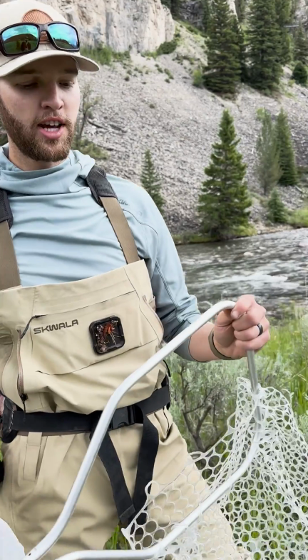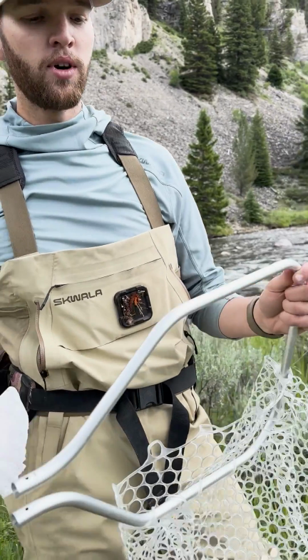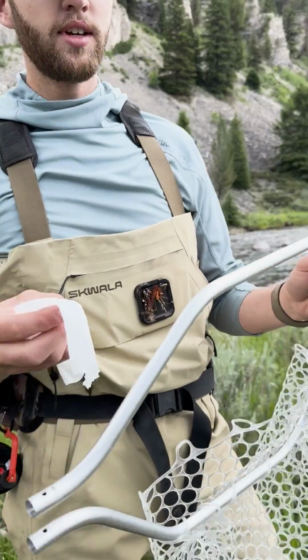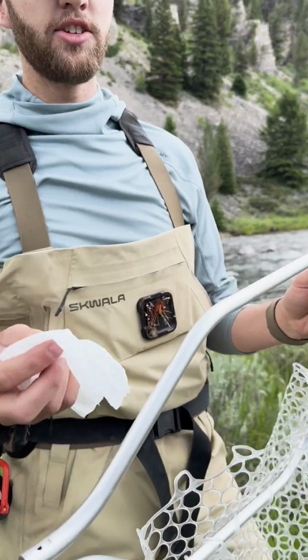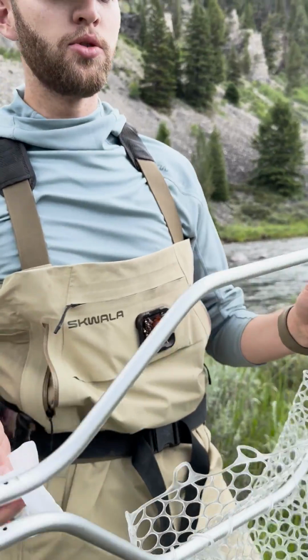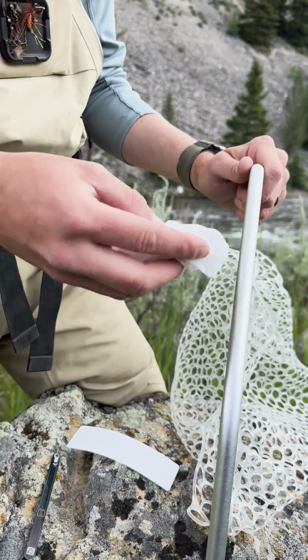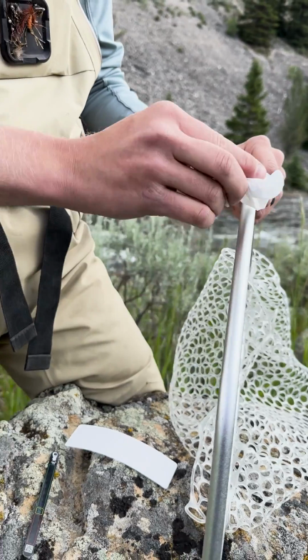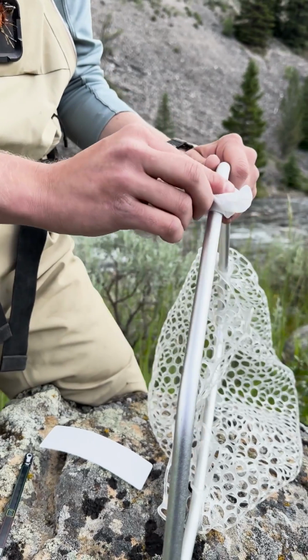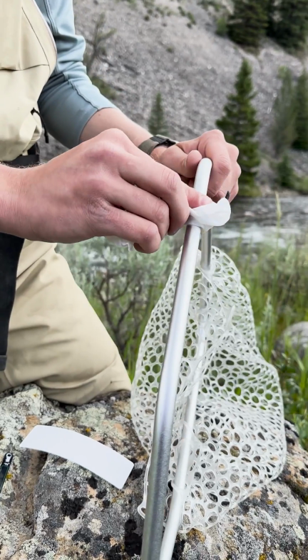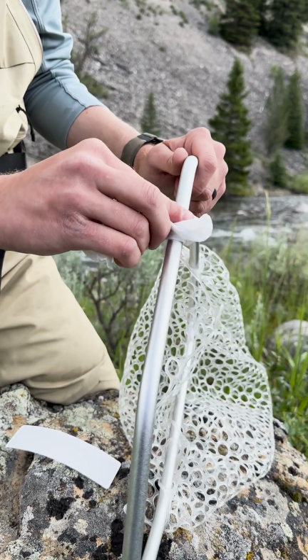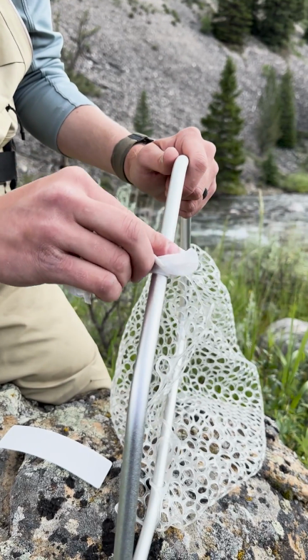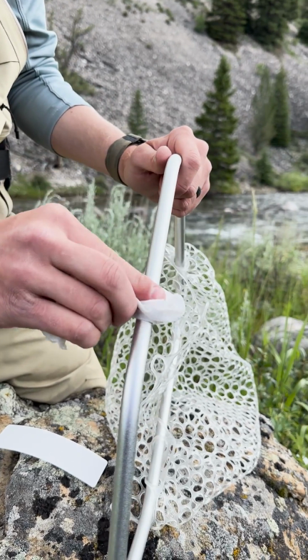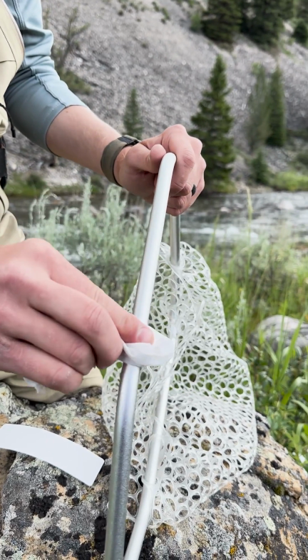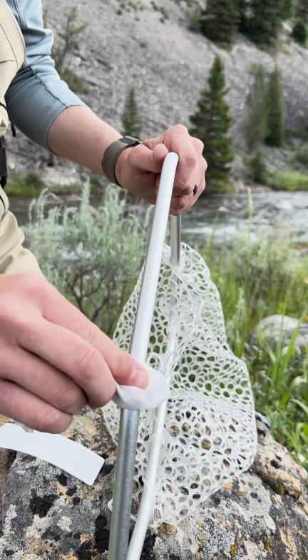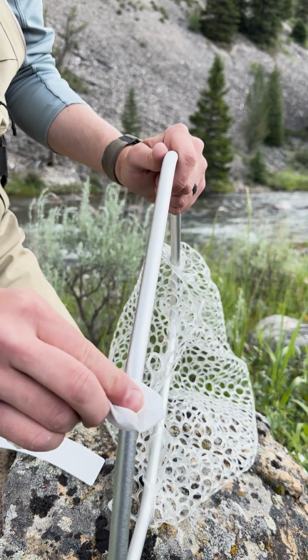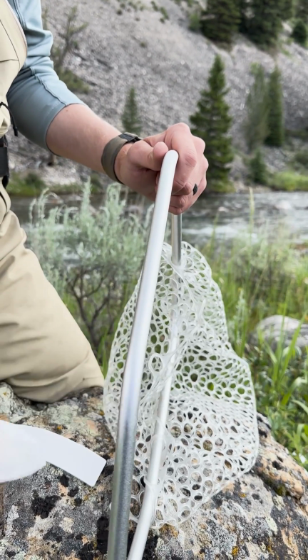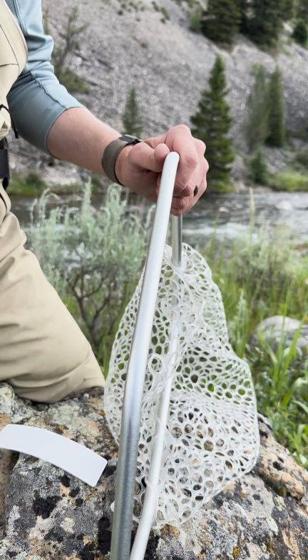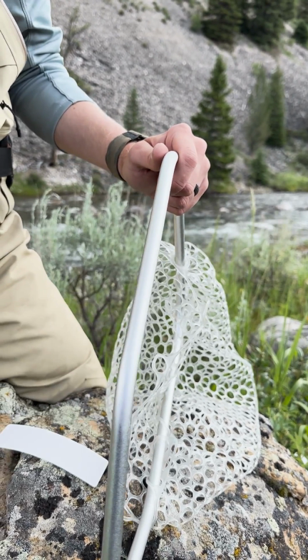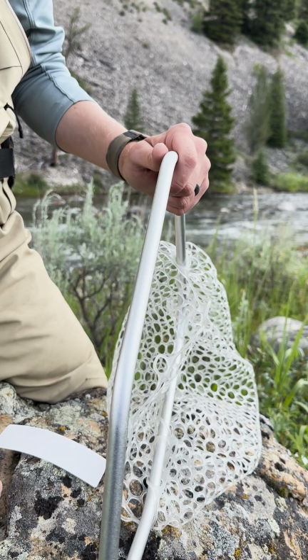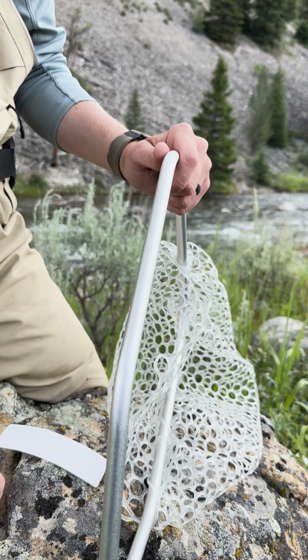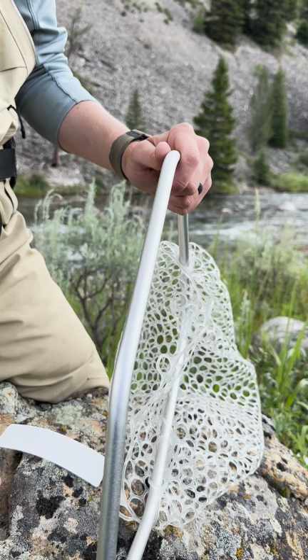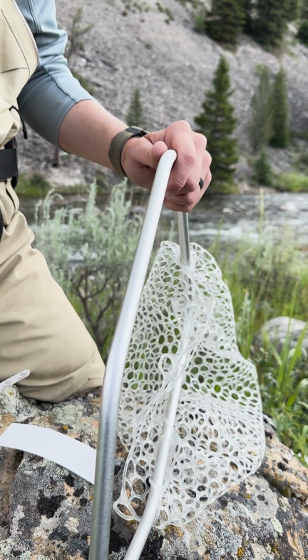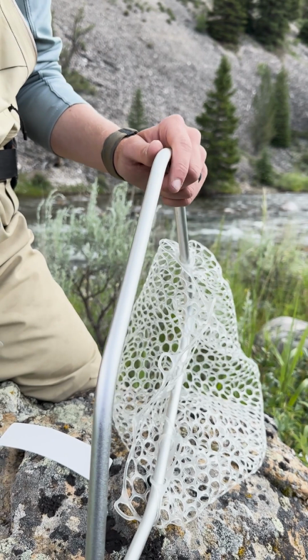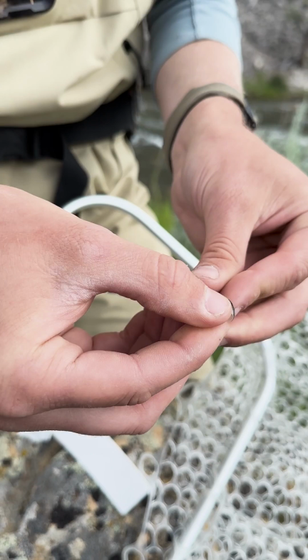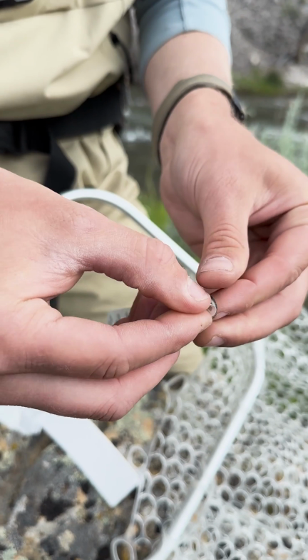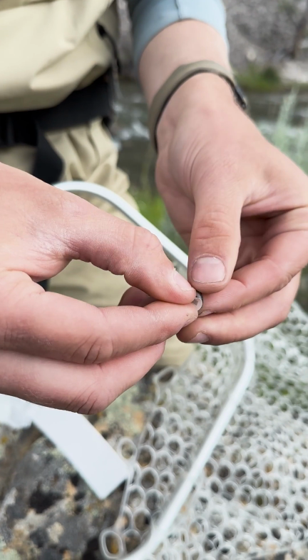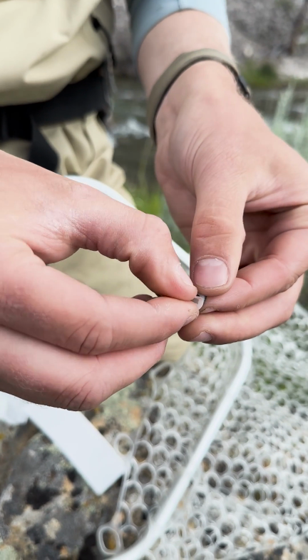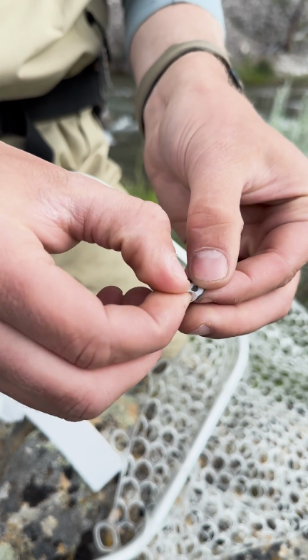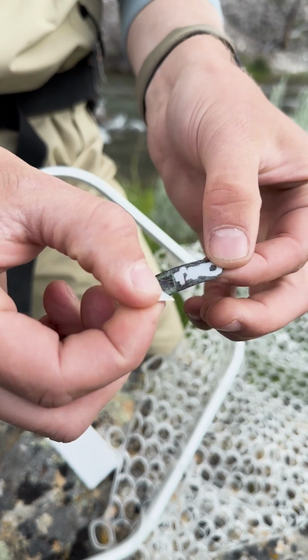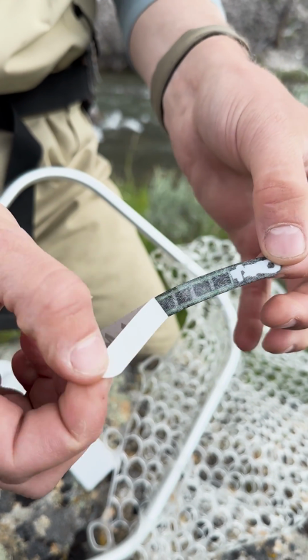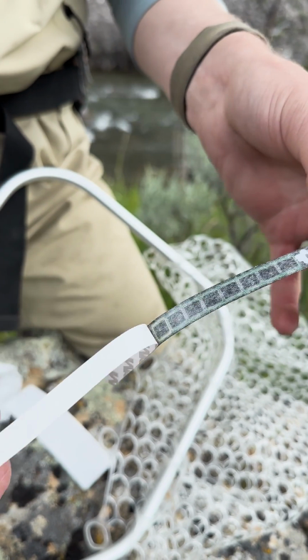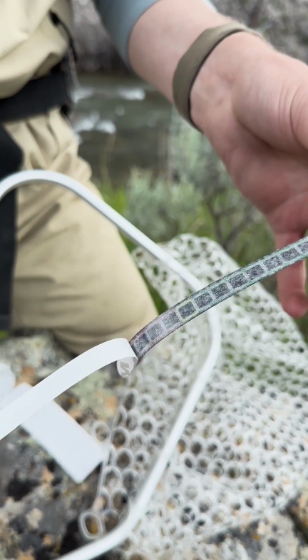Step one is to make sure that the application surface is fully clean with a lint-free rag. Step two, remove the backer from your temperature tape.